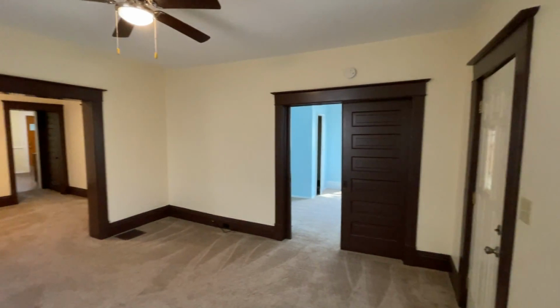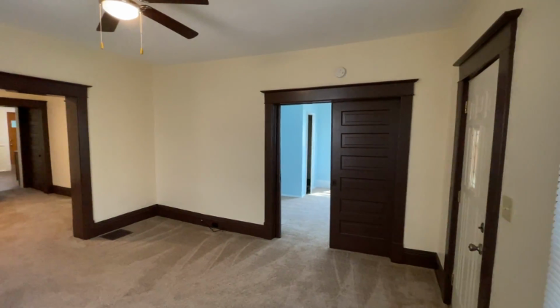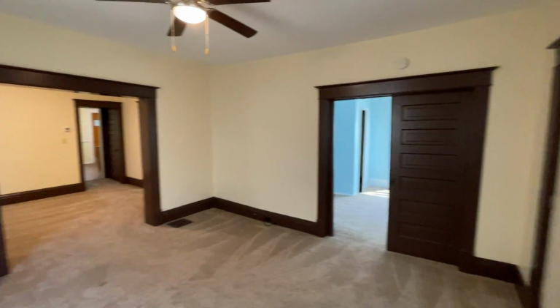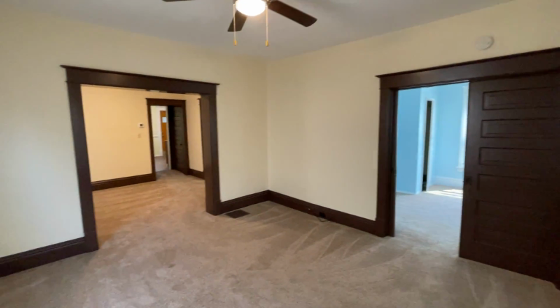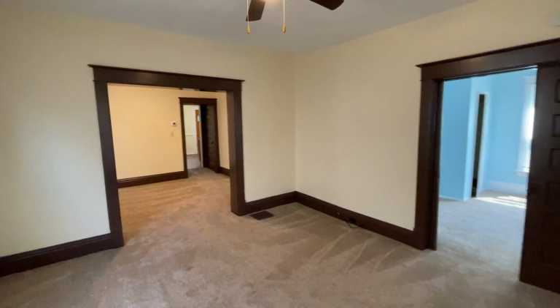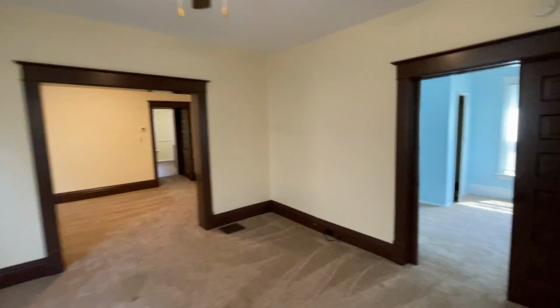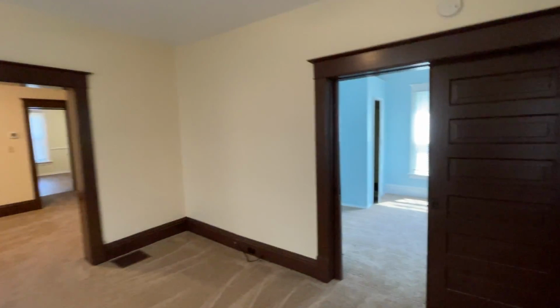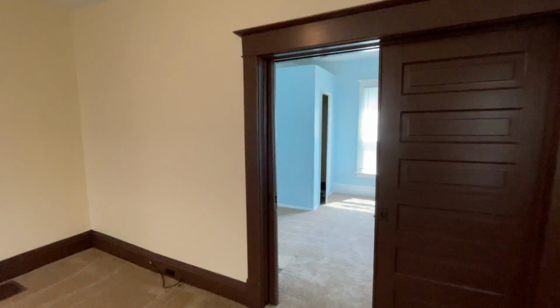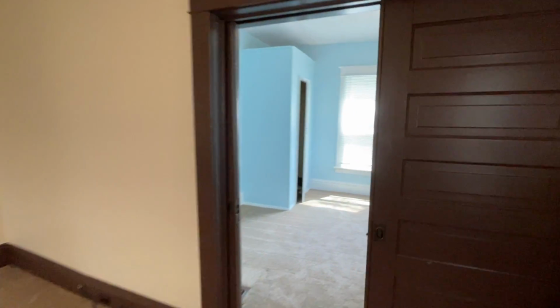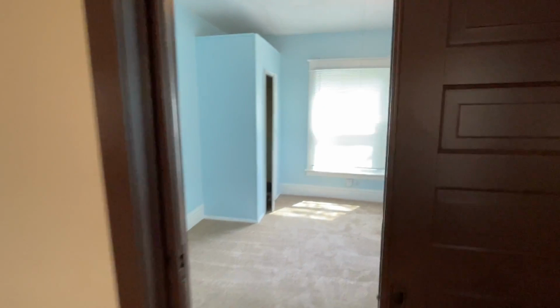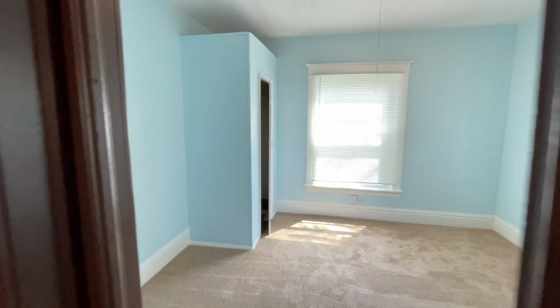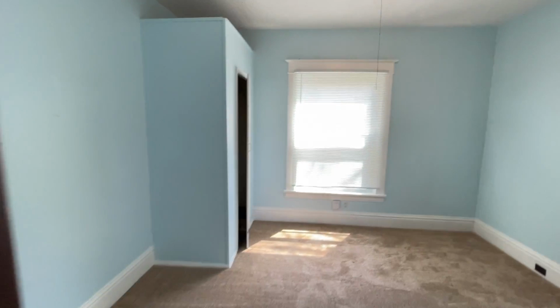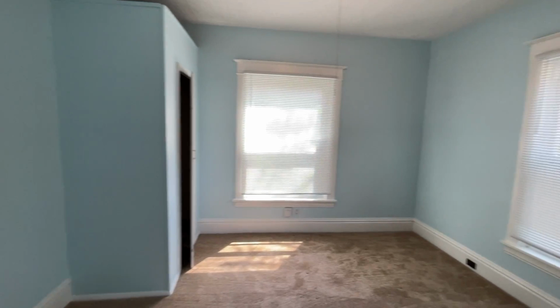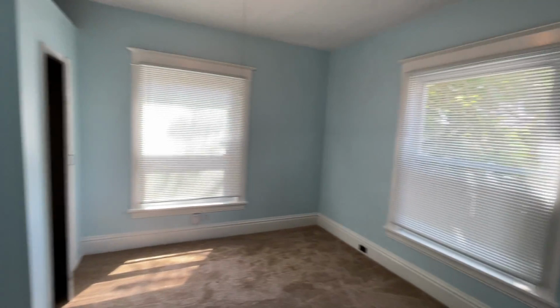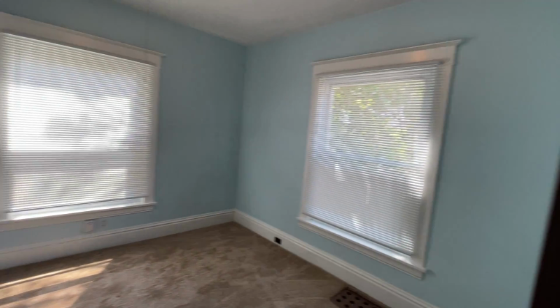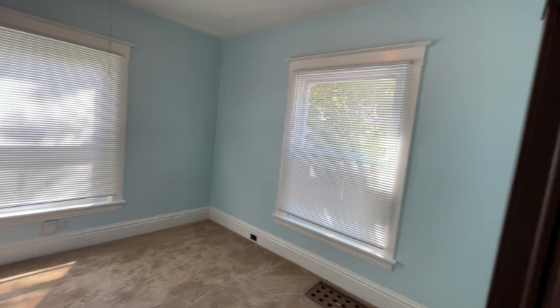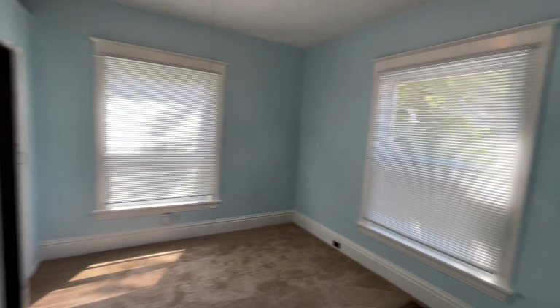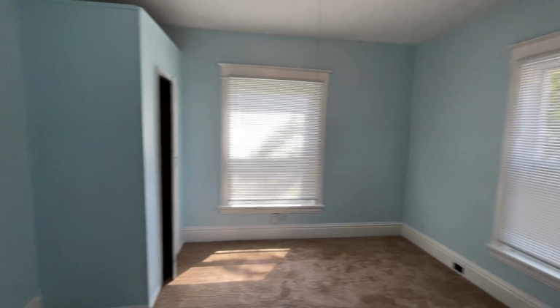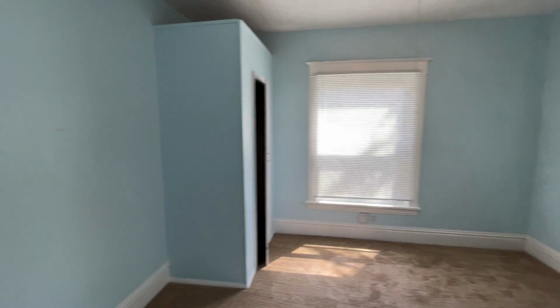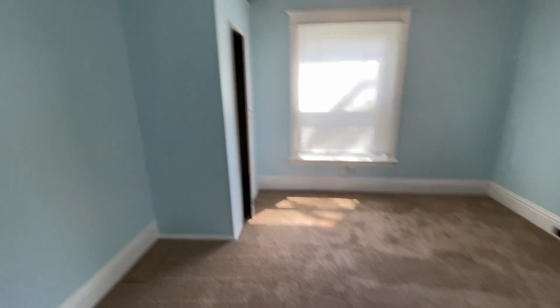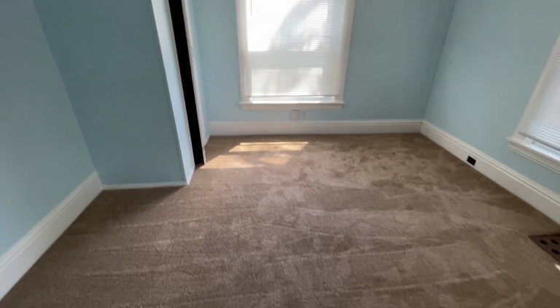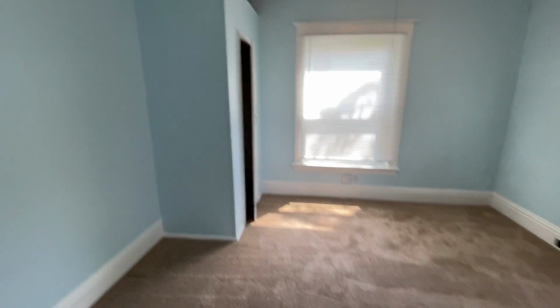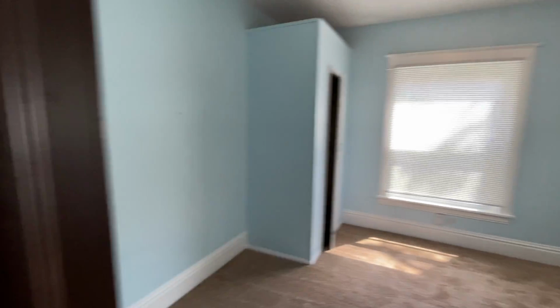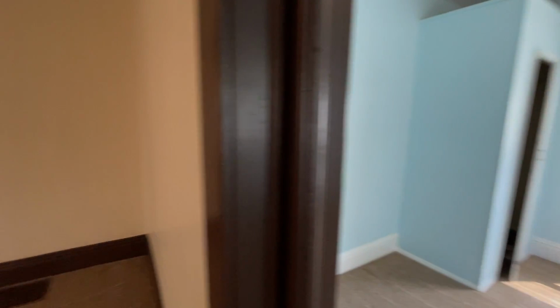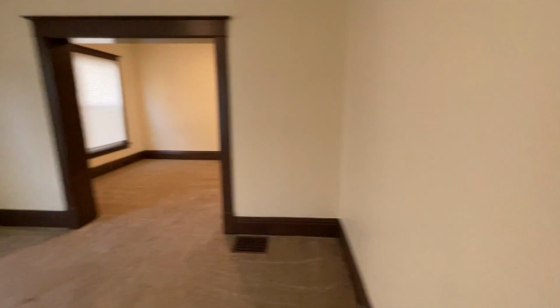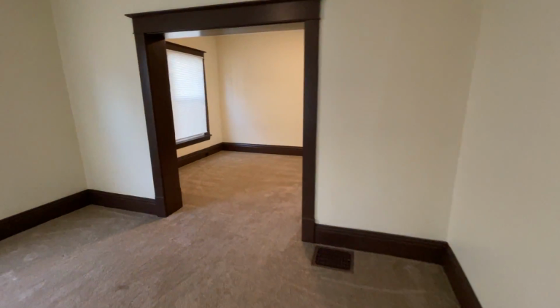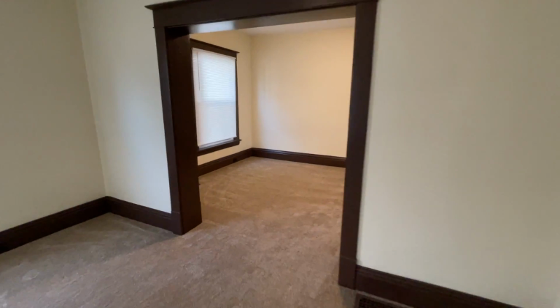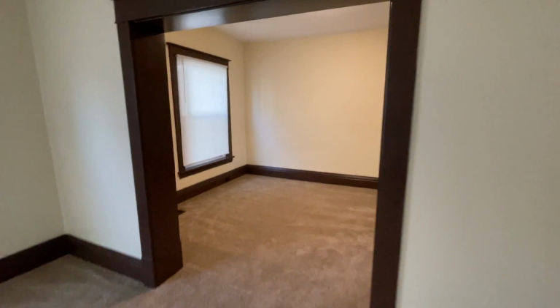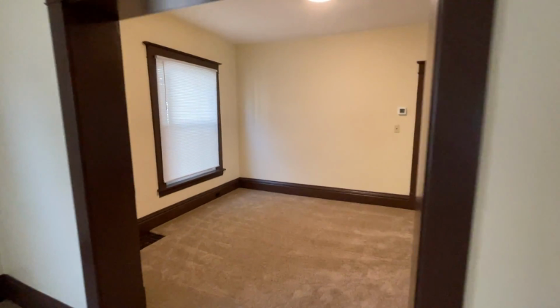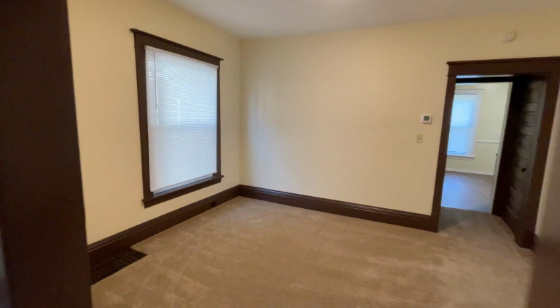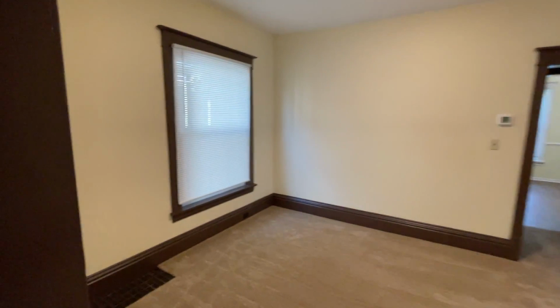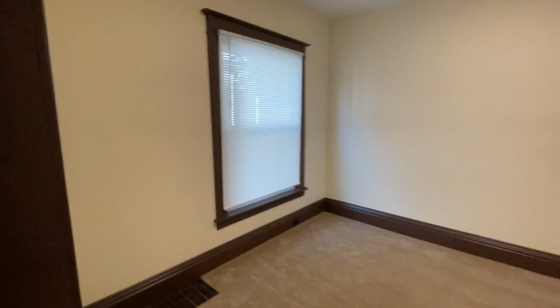You walk in the front door, you walk into a family room. We have our first bedroom. Second family room or dining area.